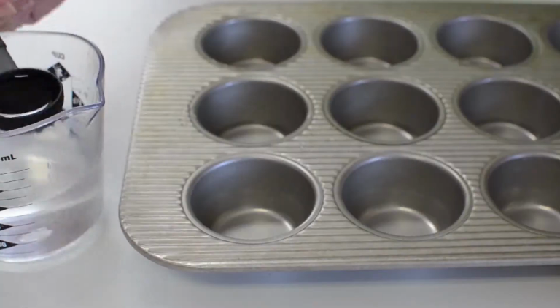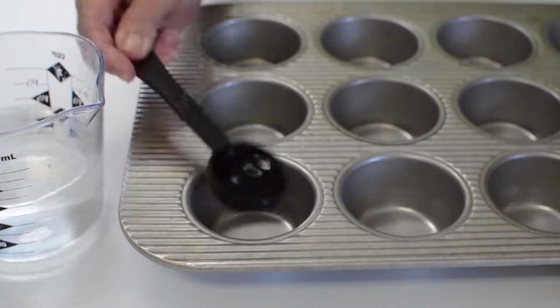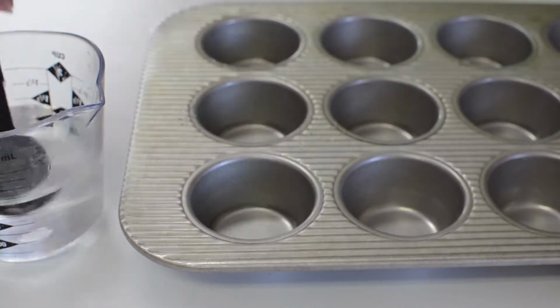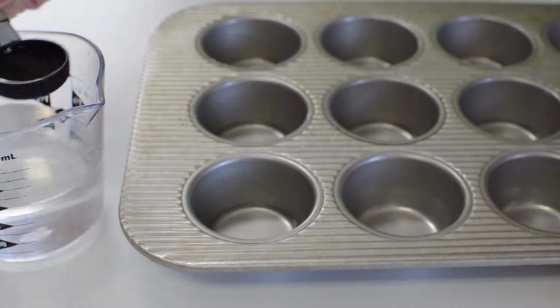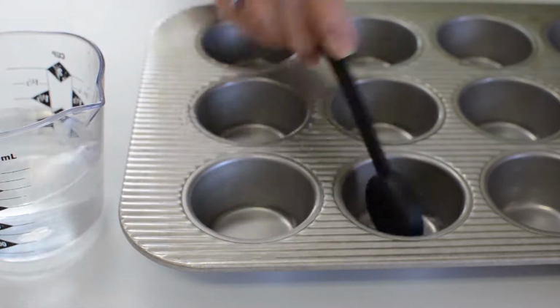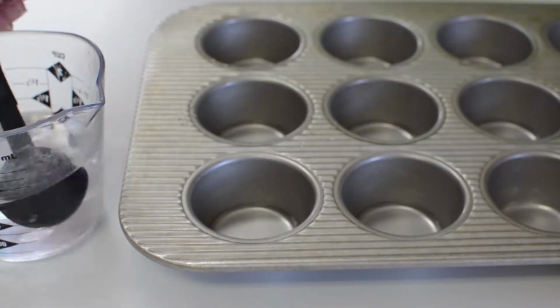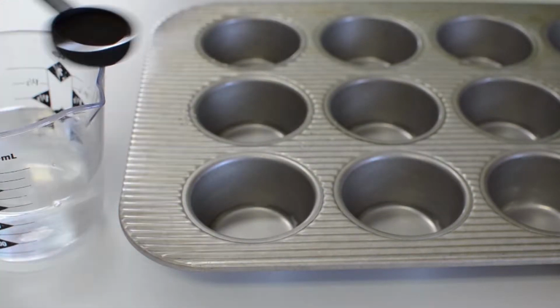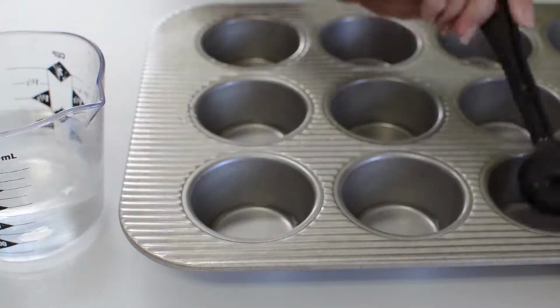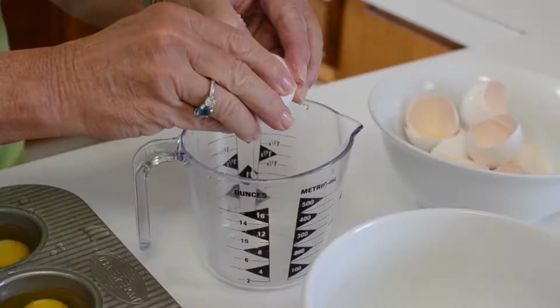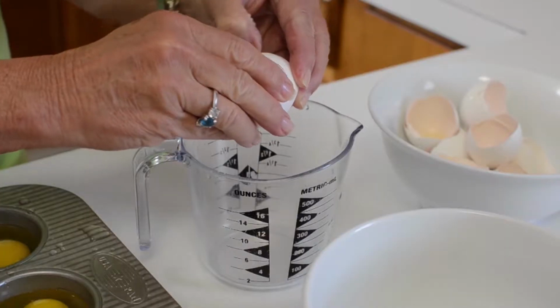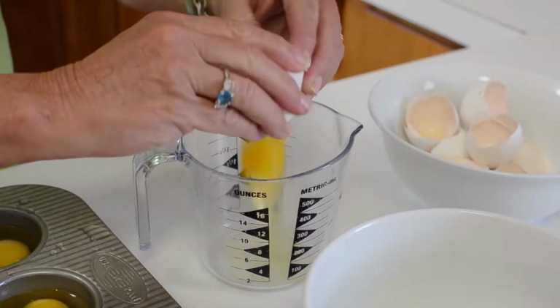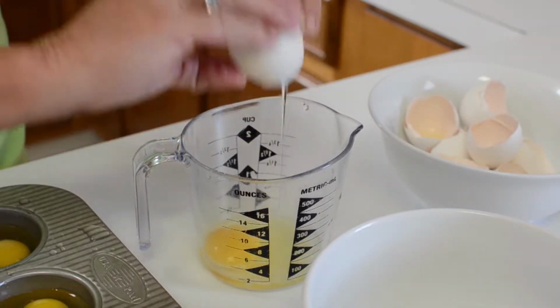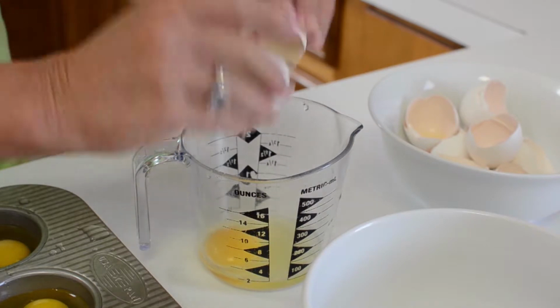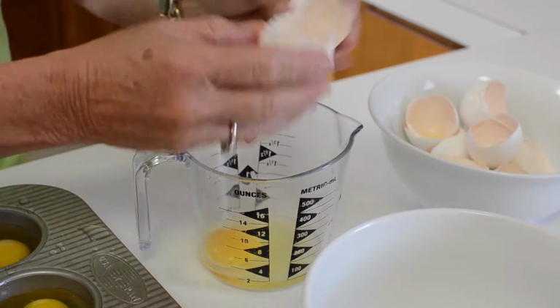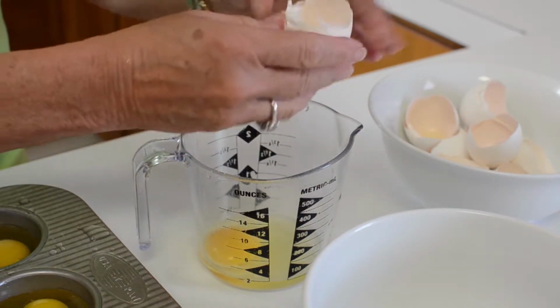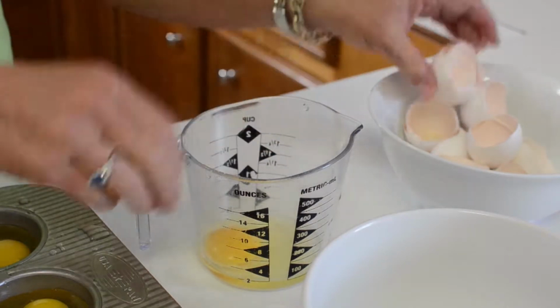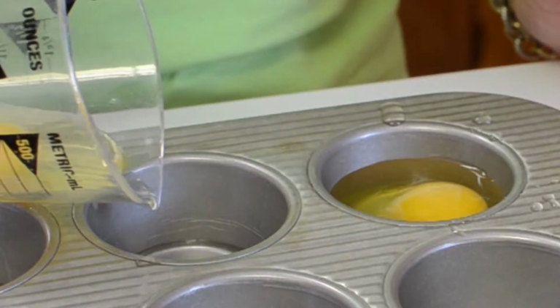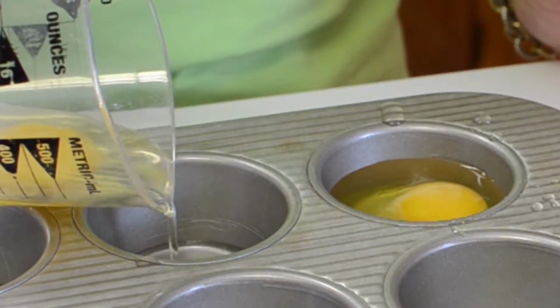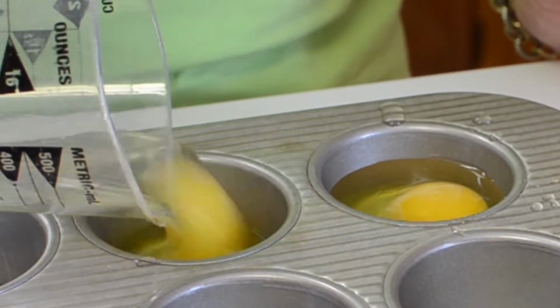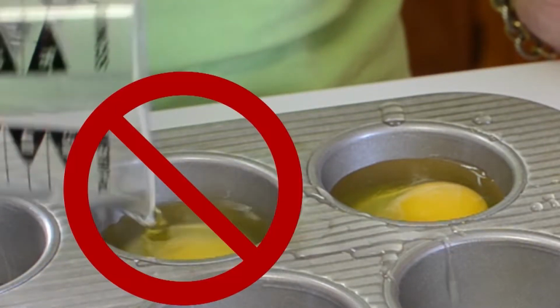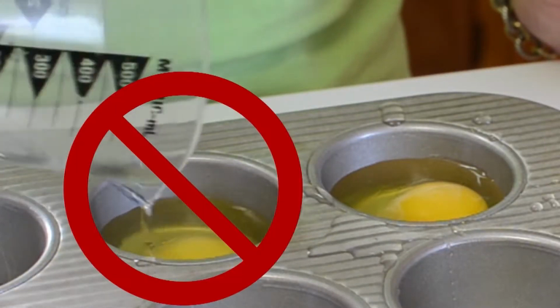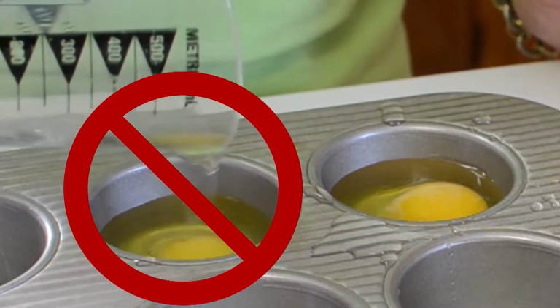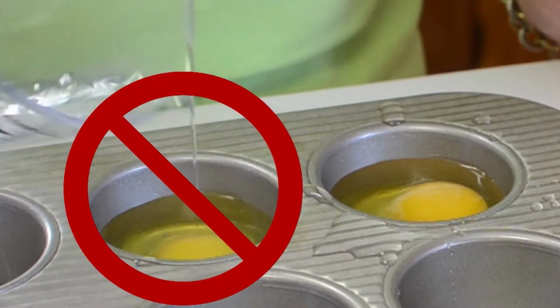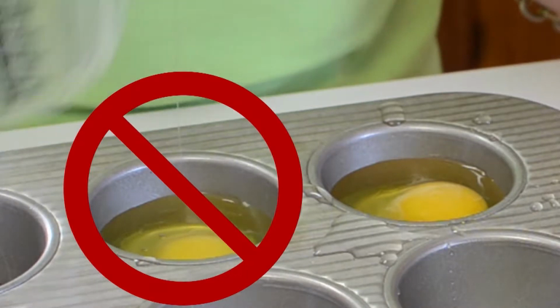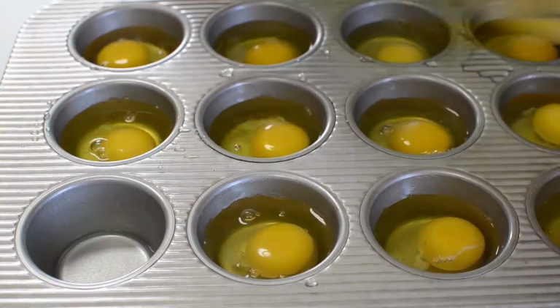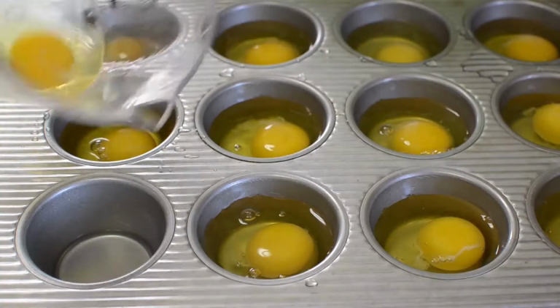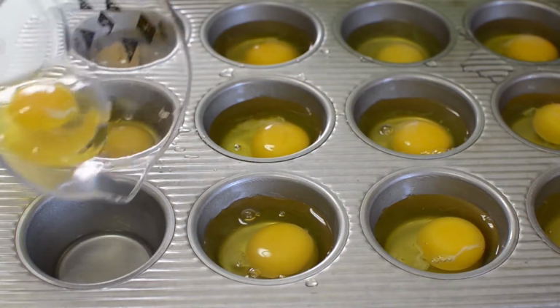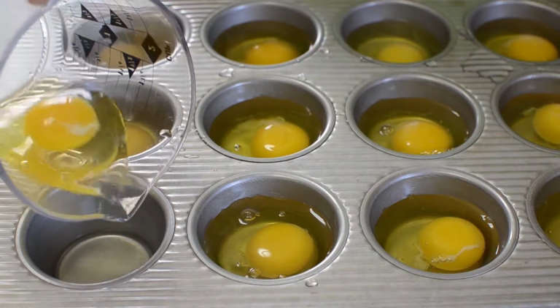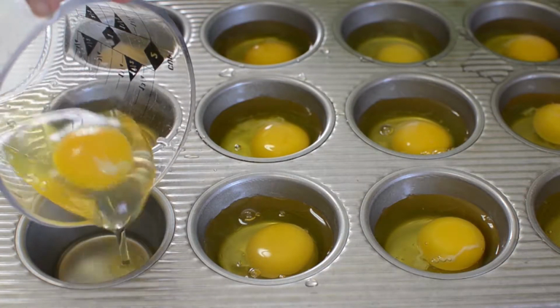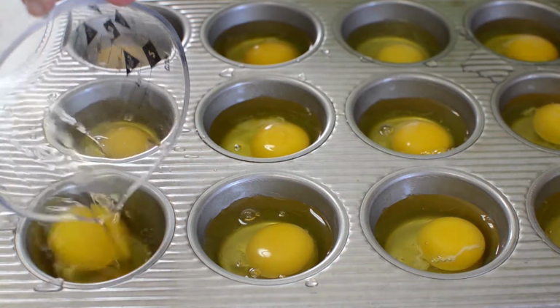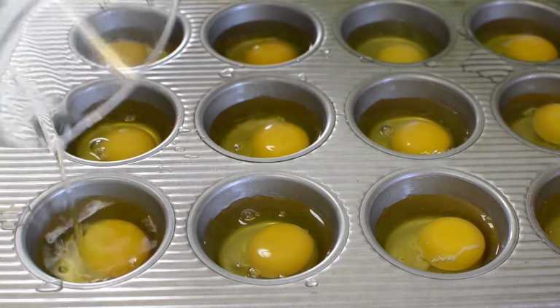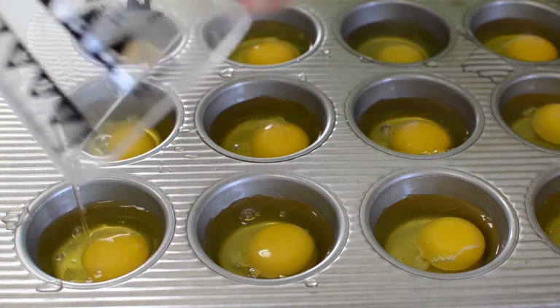Fill each of 12 muffin cups with a tablespoon of water. Crack an egg into a measuring cup, and to avoid spills you want to position the egg to hit the side of the muffin cup.